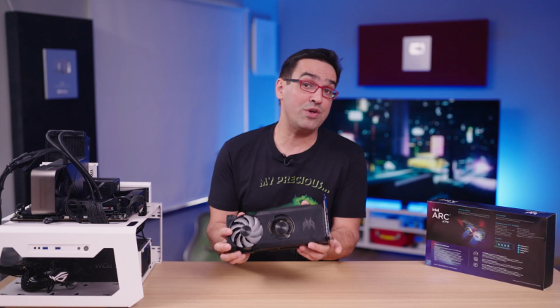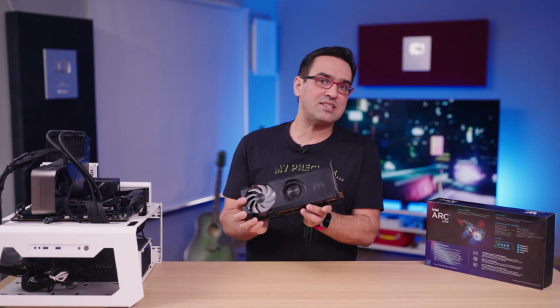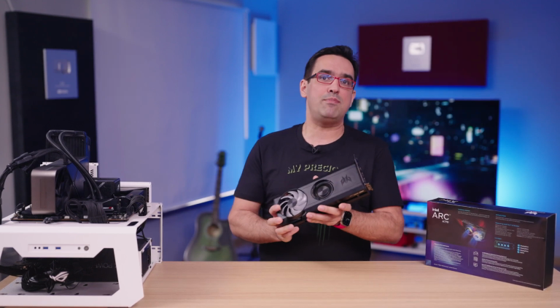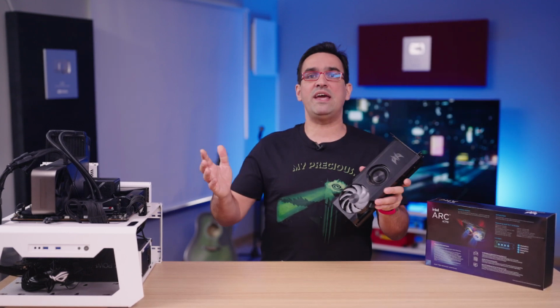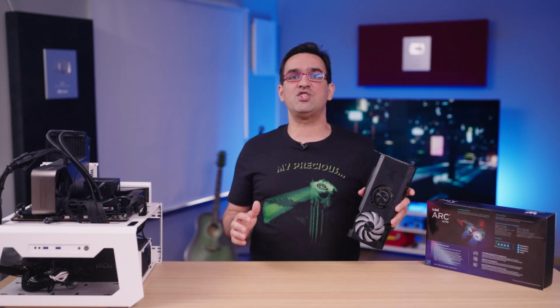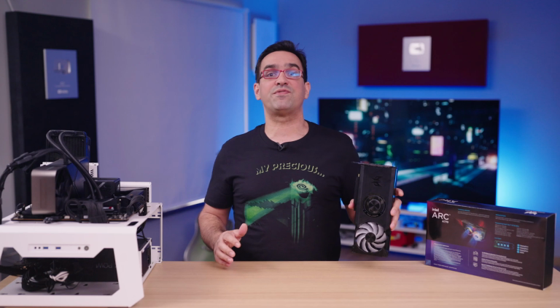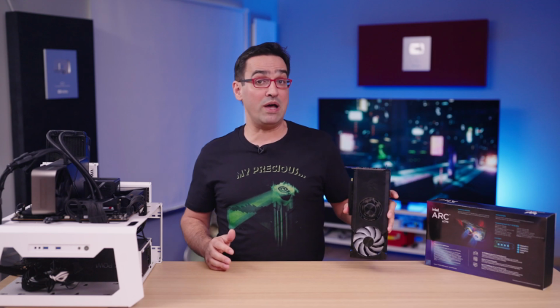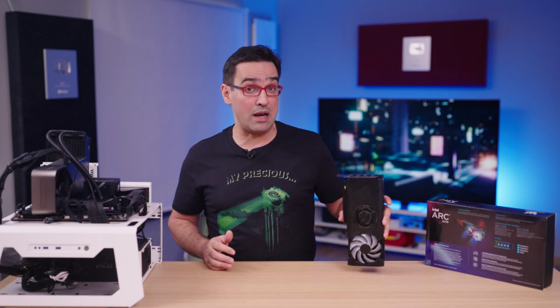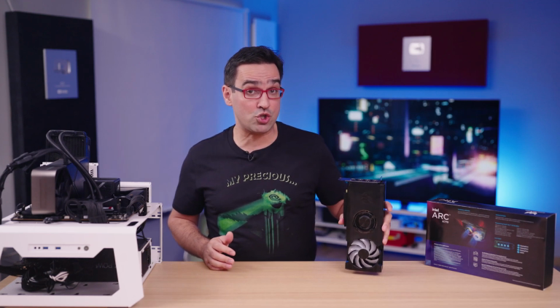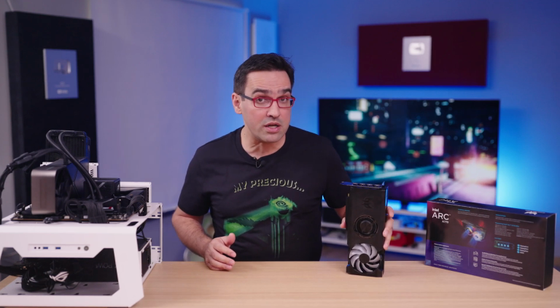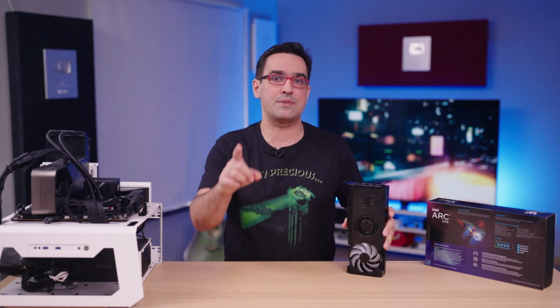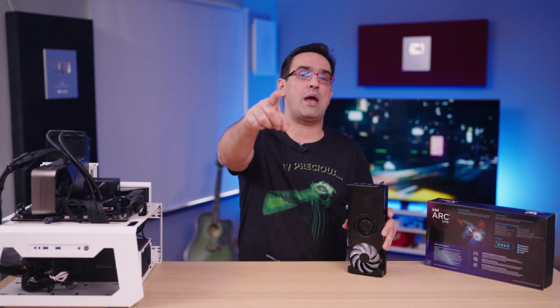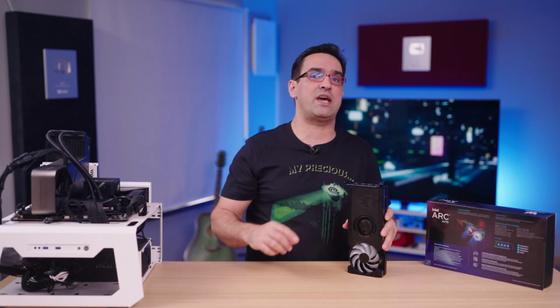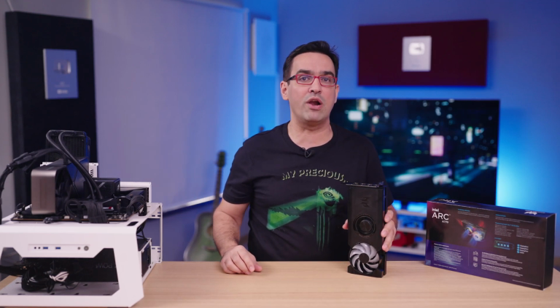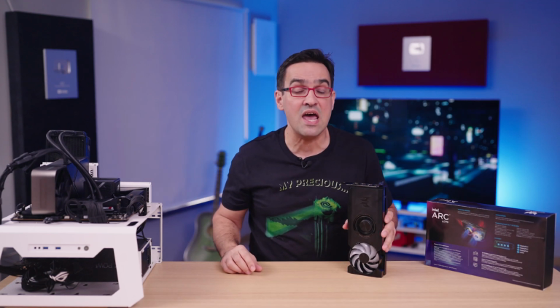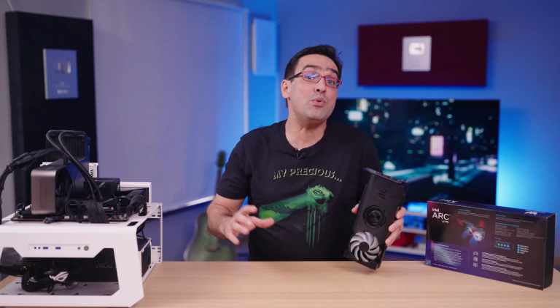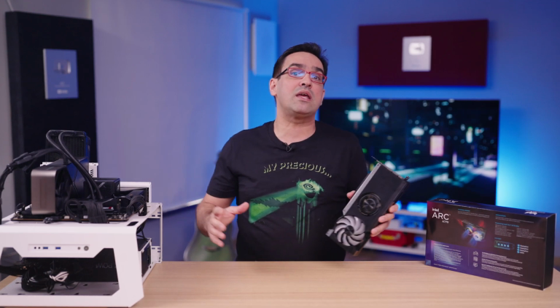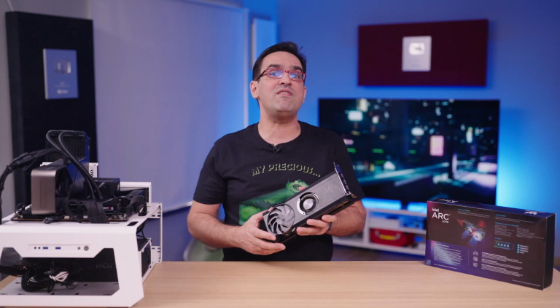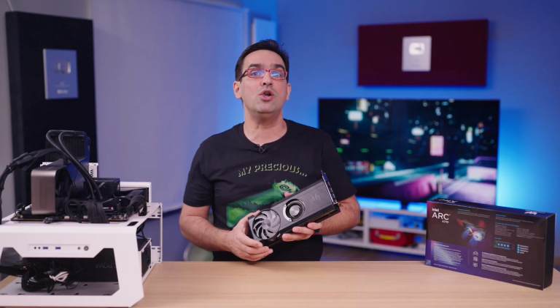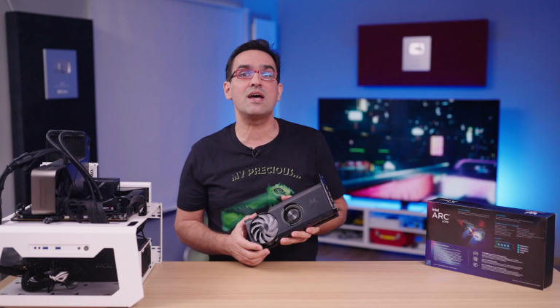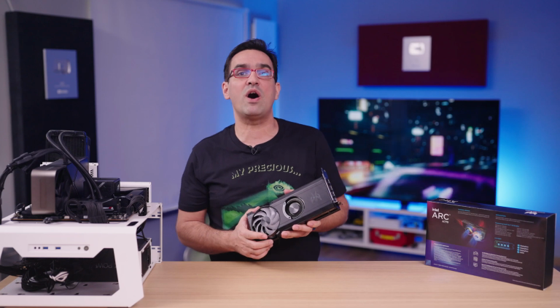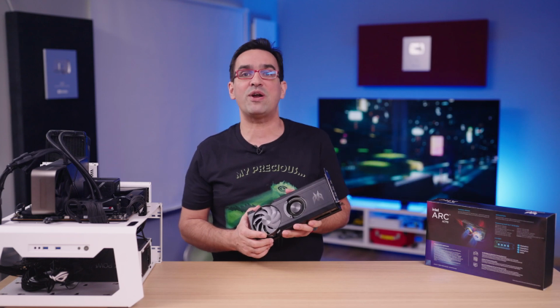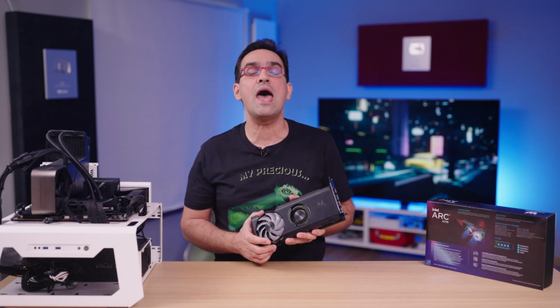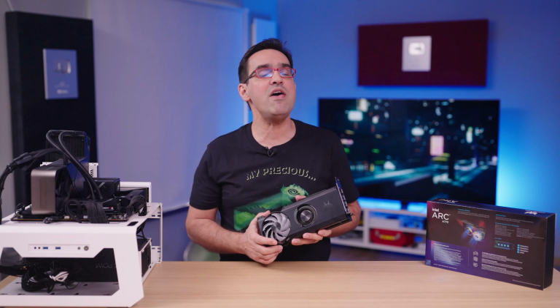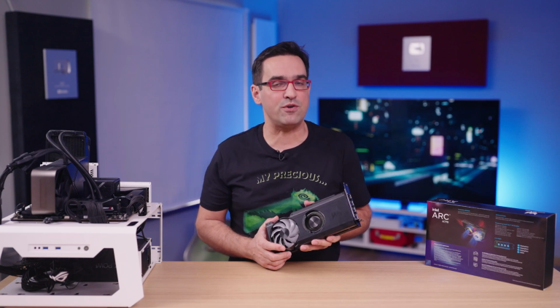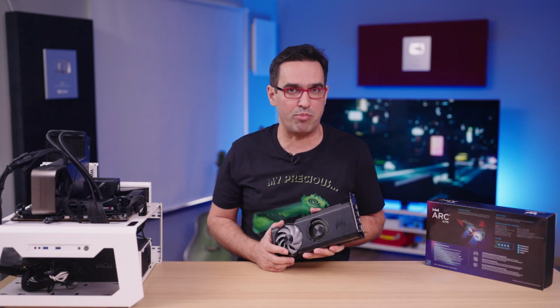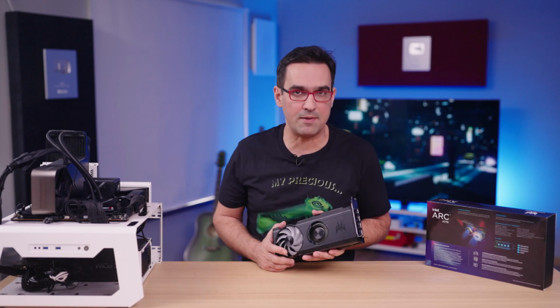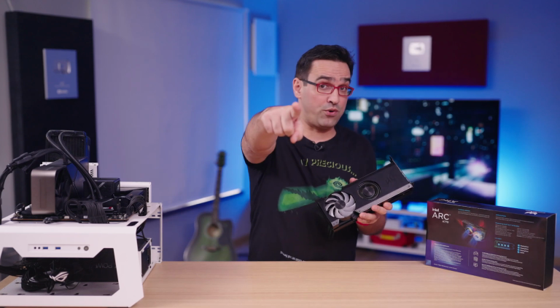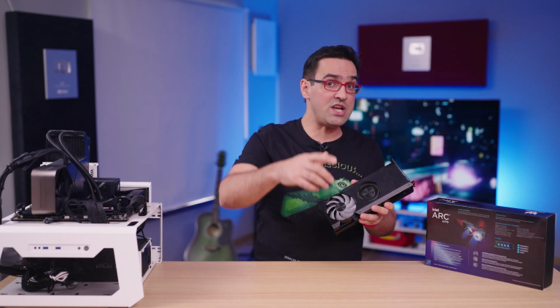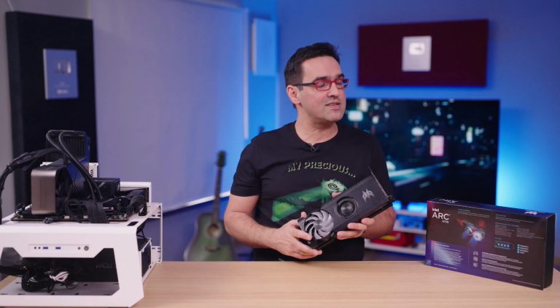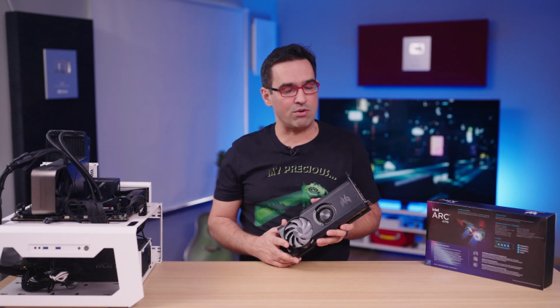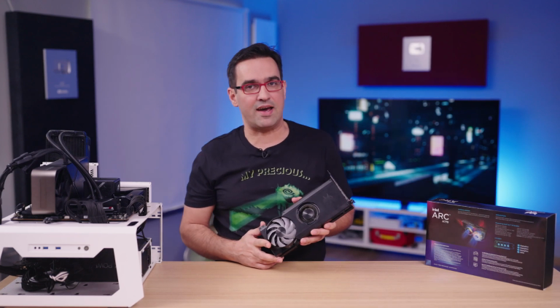And with that, I bid you ladies and gents farewell. Make sure you subscribe to TechniQualities so we can keep giving you looks at what the present and the future bring. Thanks for watching, see you next time.